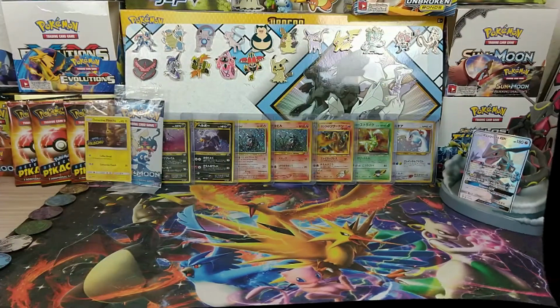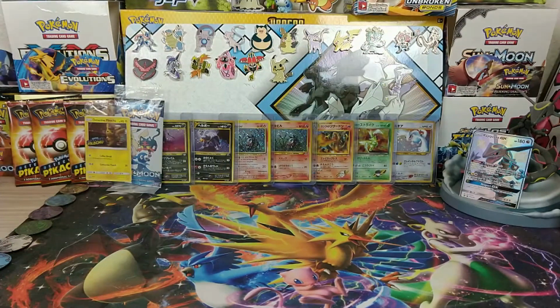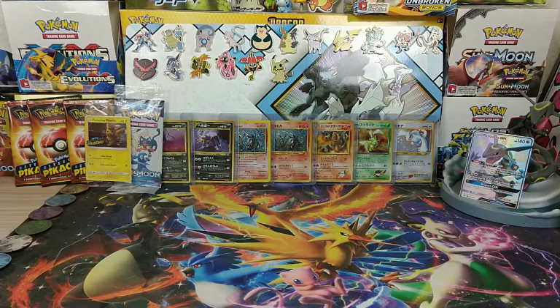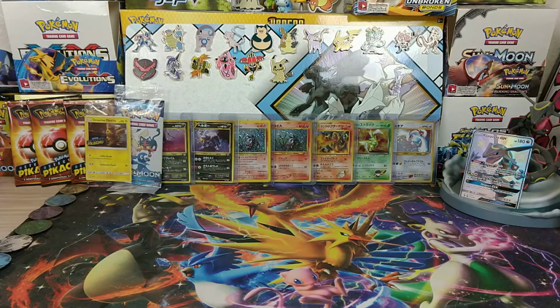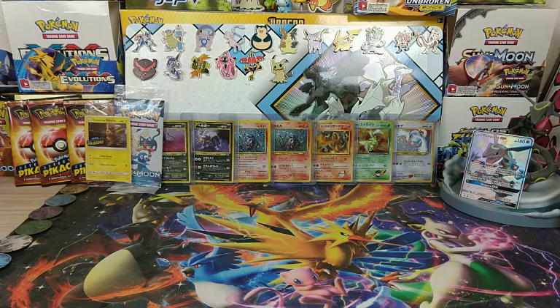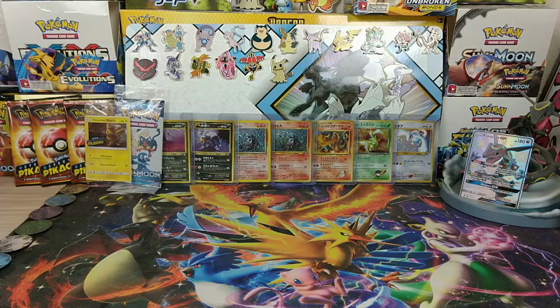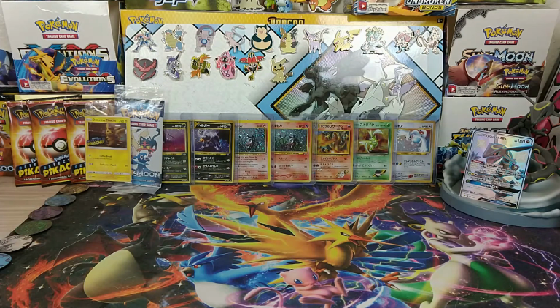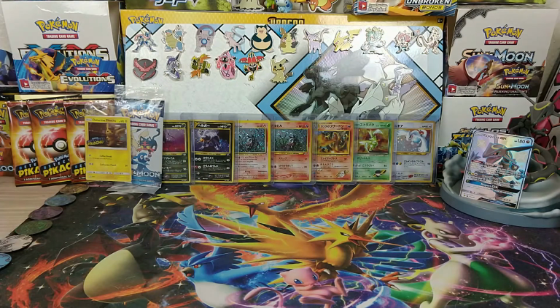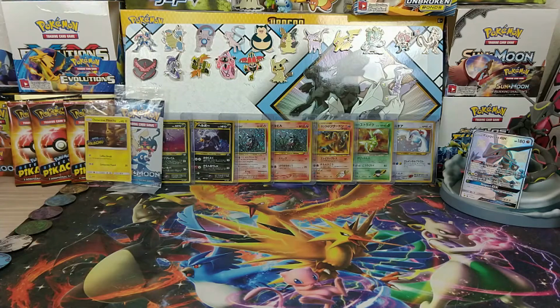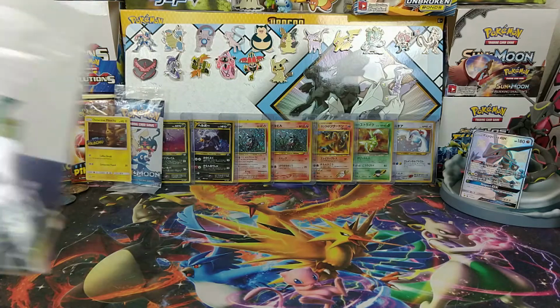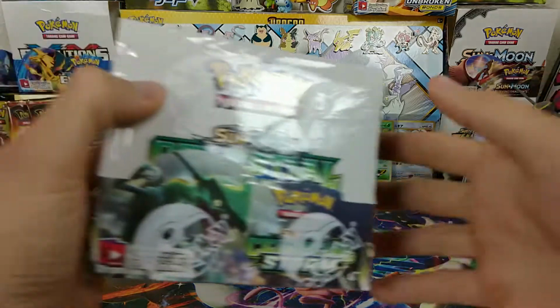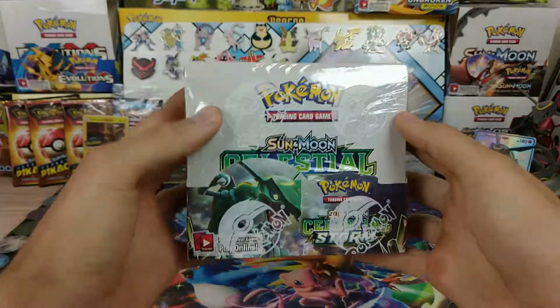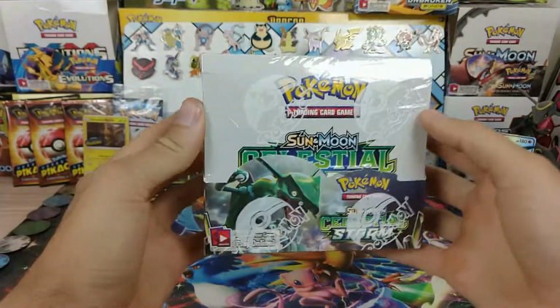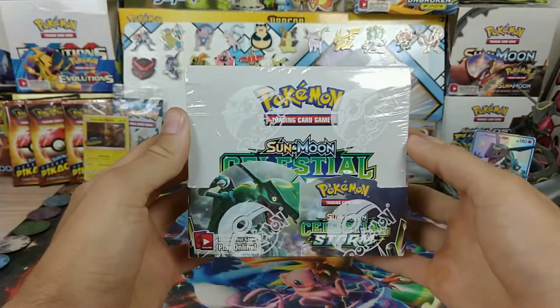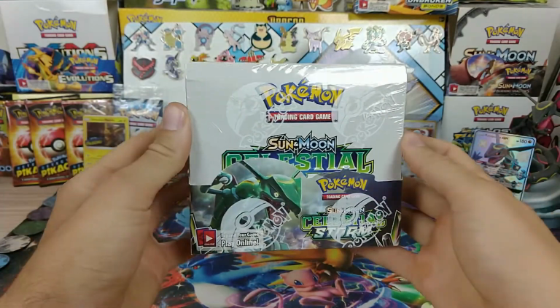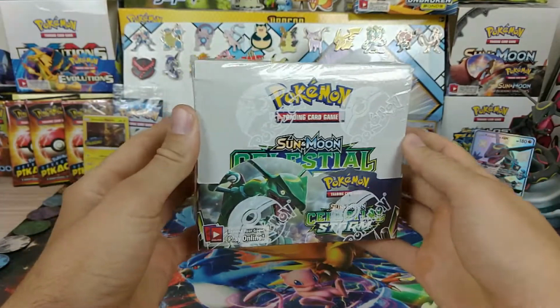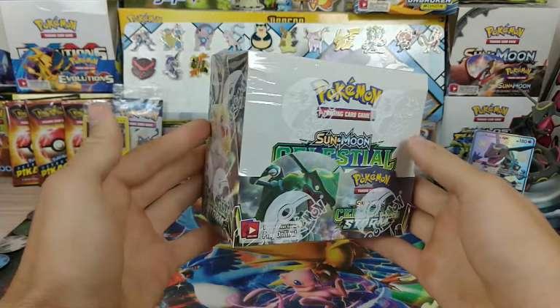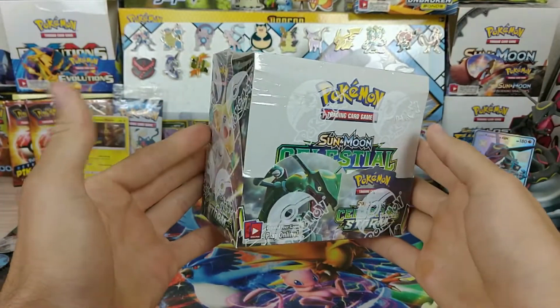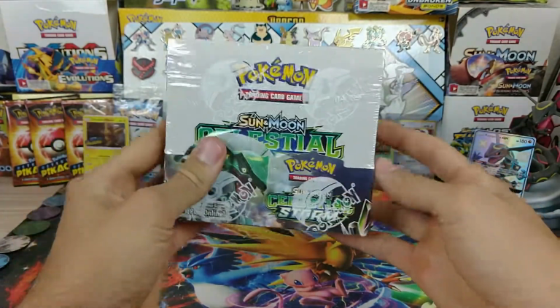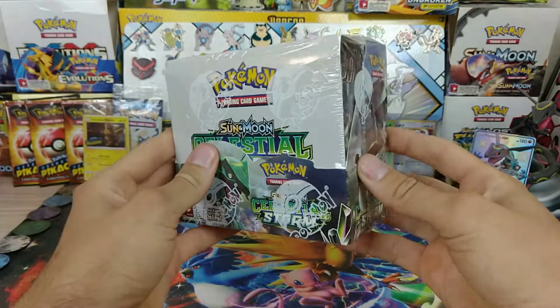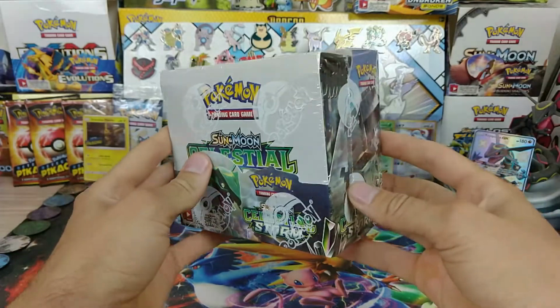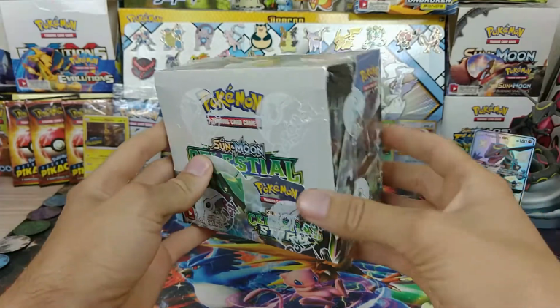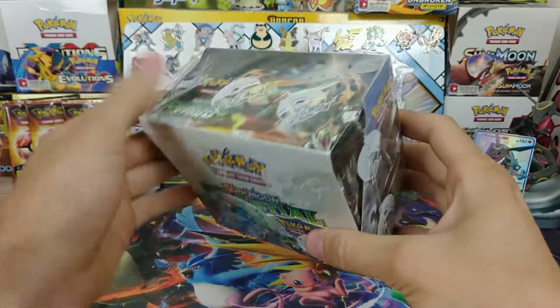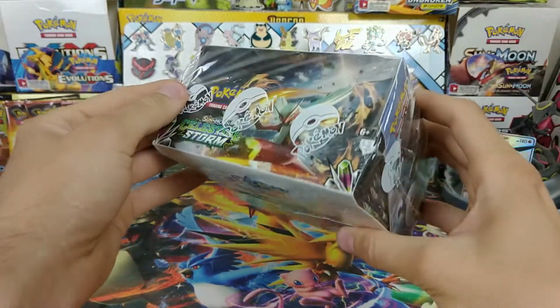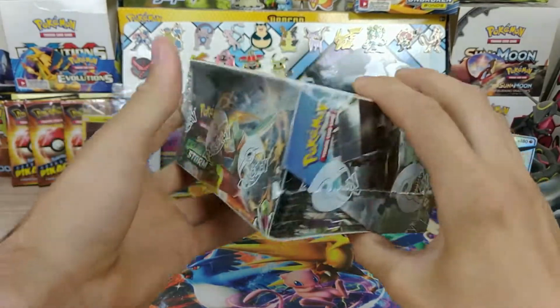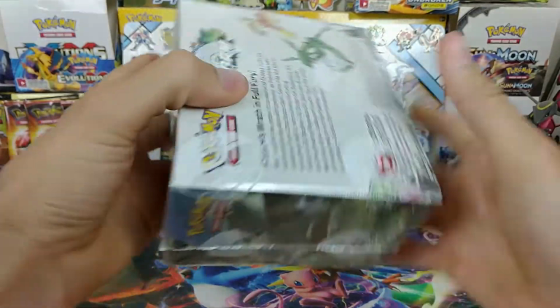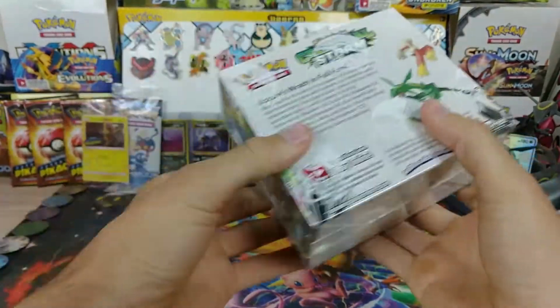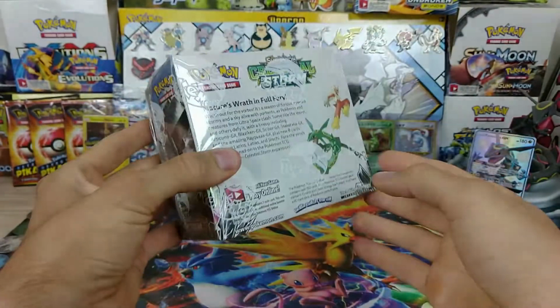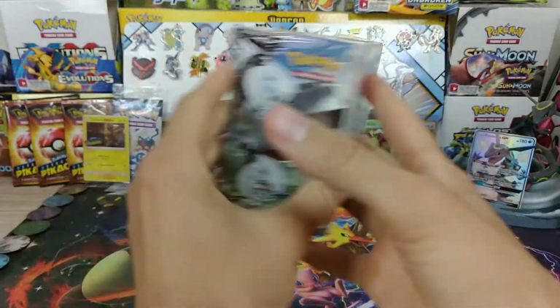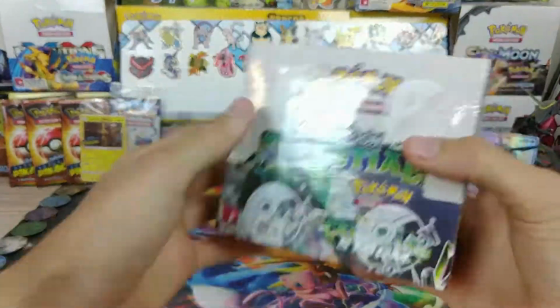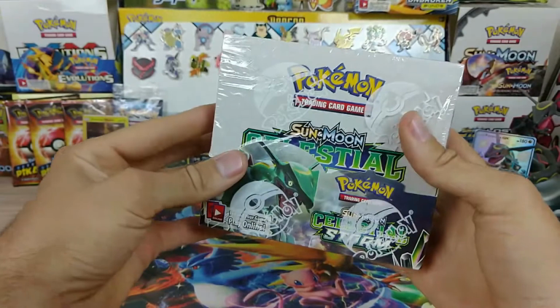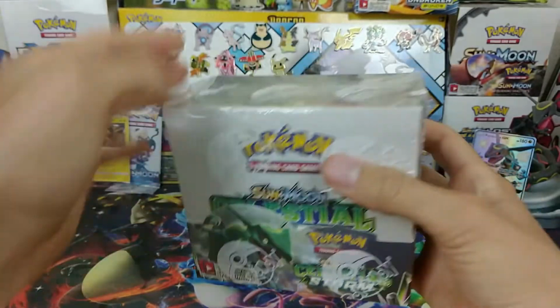Hello everyone! Welcome back to Daily Poké Packs! Today we are having a first look at the Sun and Moon Celestial Storm Booster Box. We're just gonna crack the seal on this, open it up, see what the packs look like and everything, but without further ado, let's jump into it.